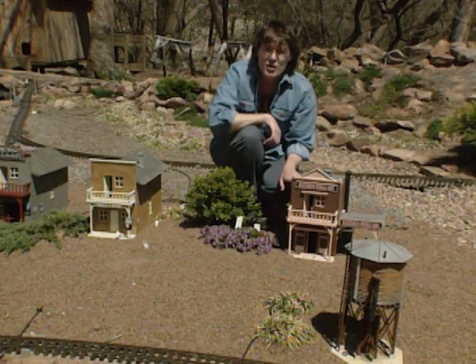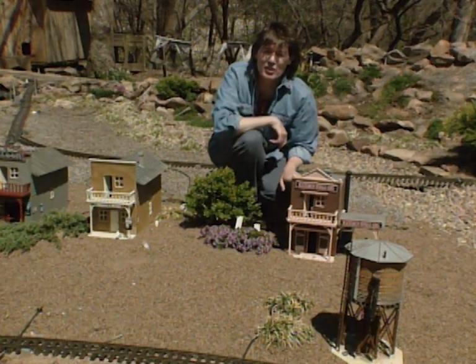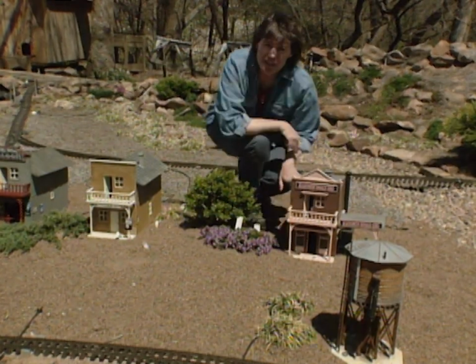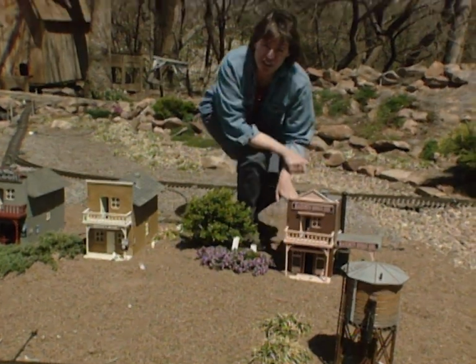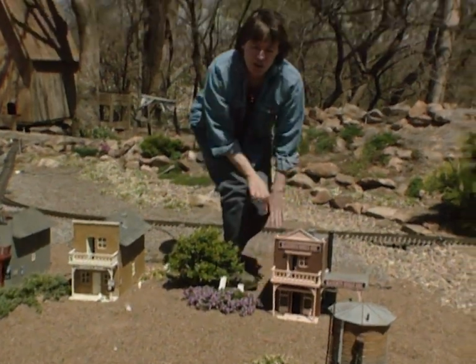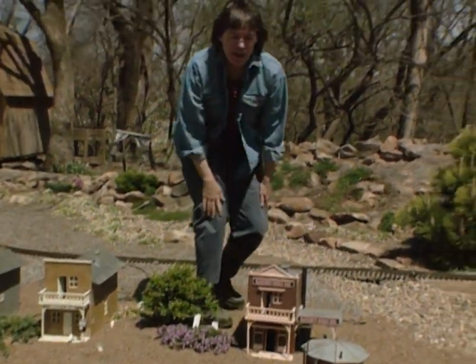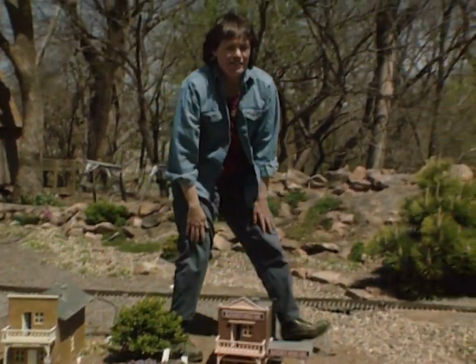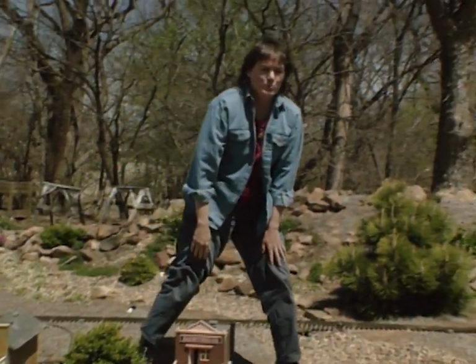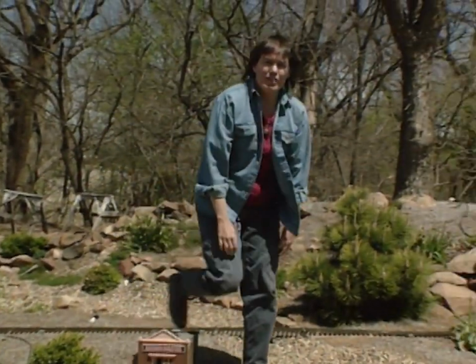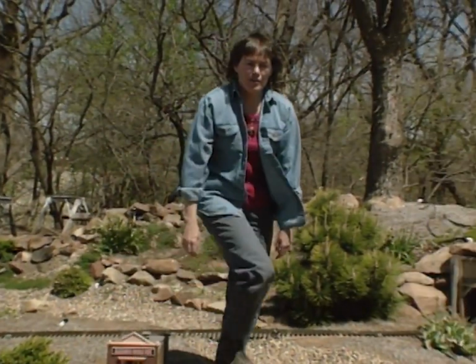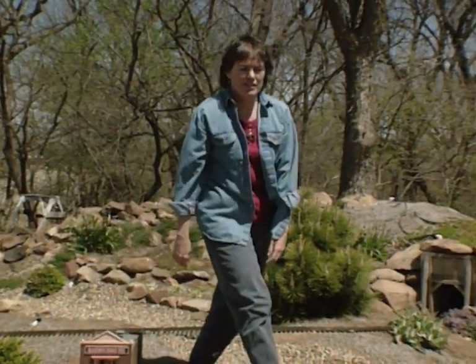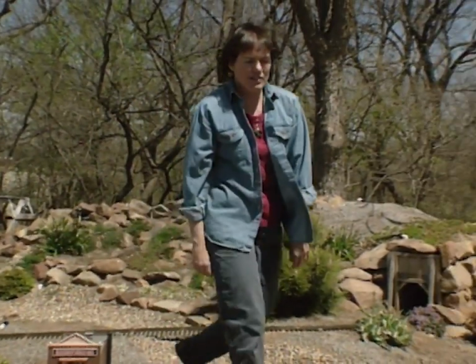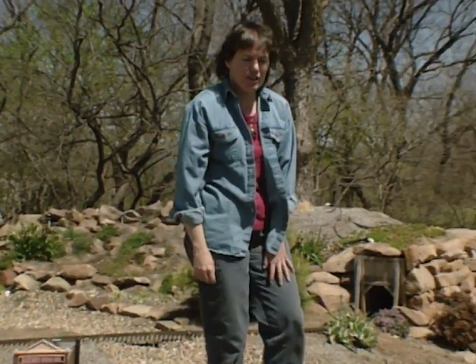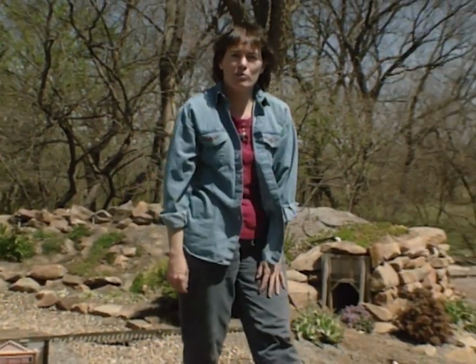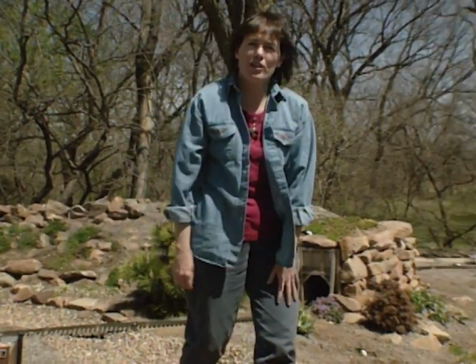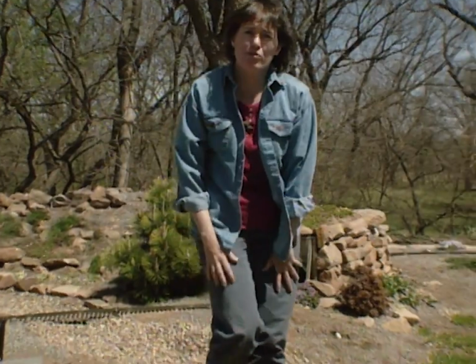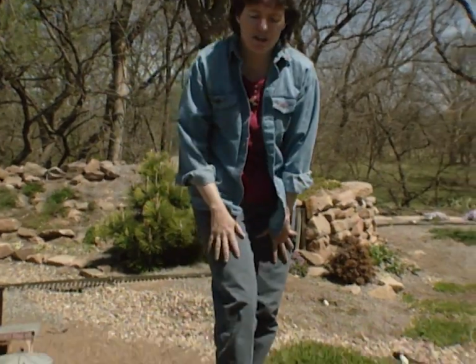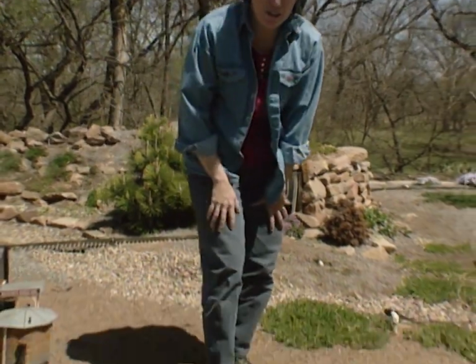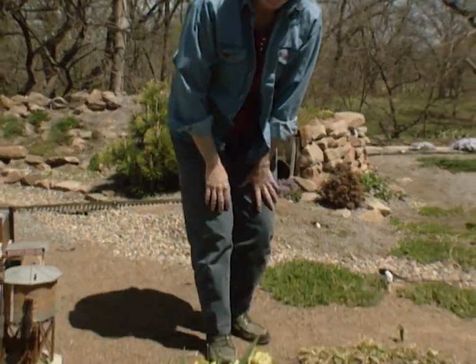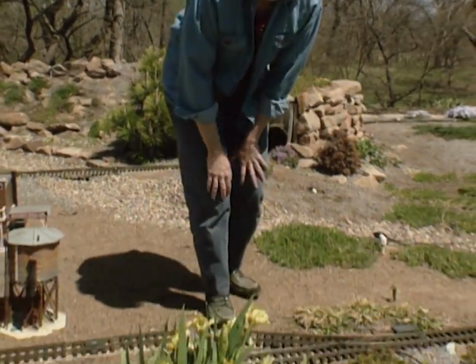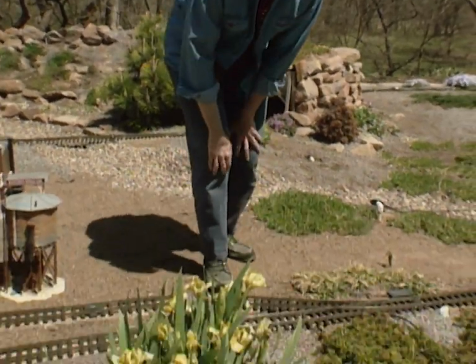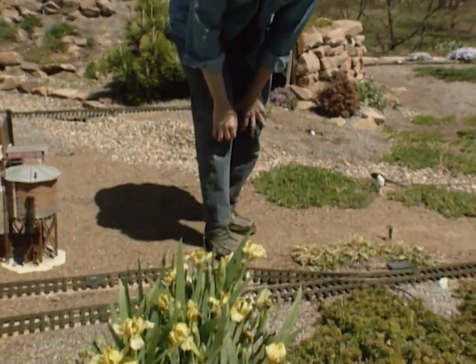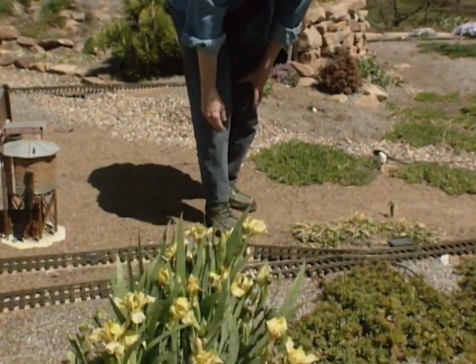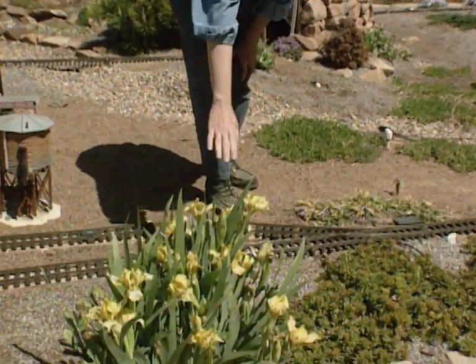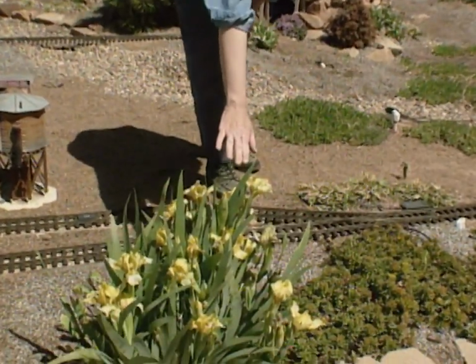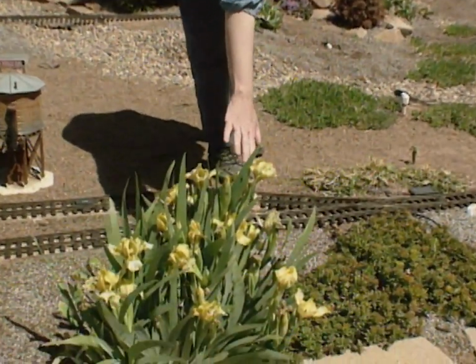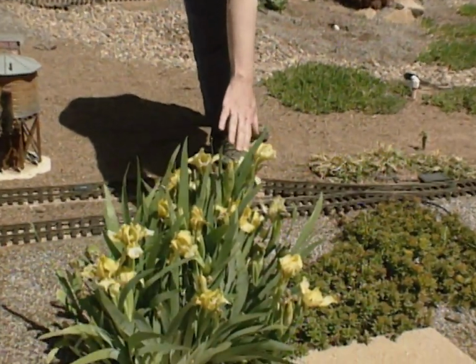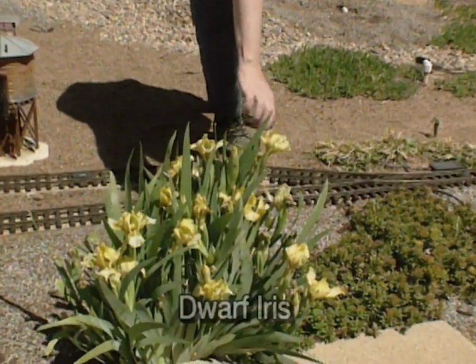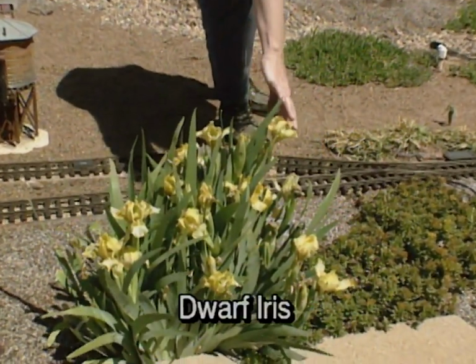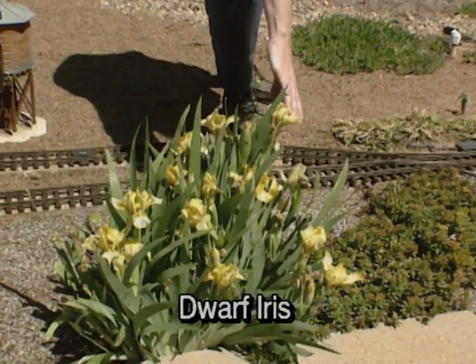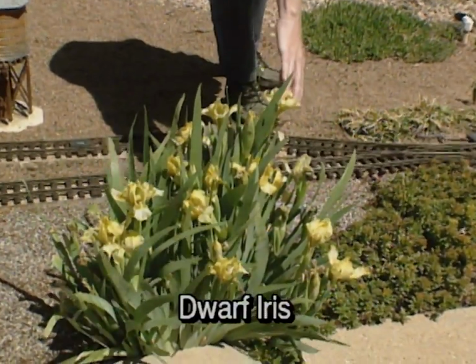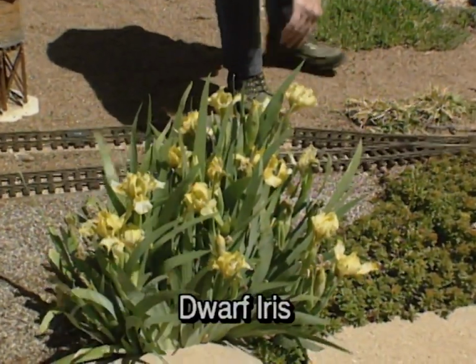On over here we have some dwarf iris, which is another thing you could put into a rock garden. It stays small and has a nice light yellow color for spring.